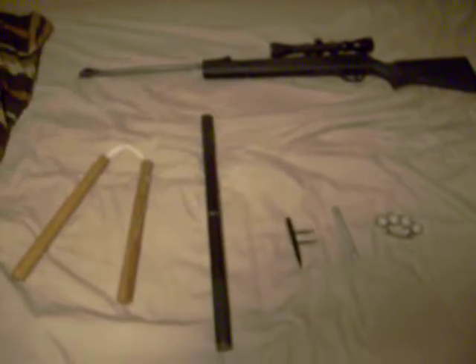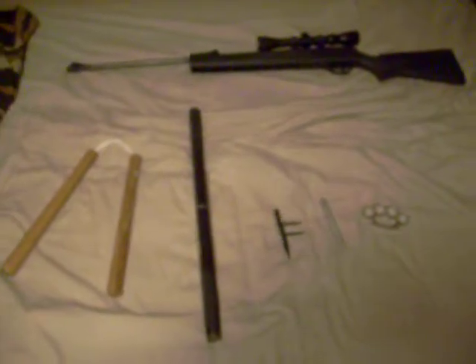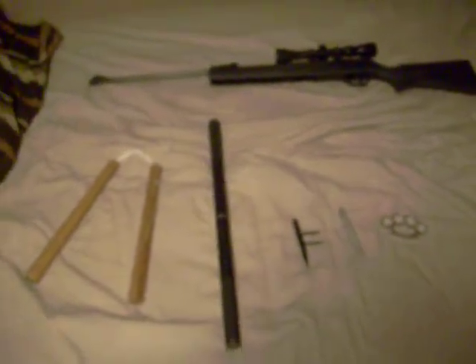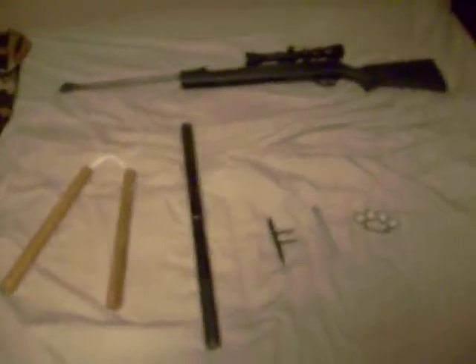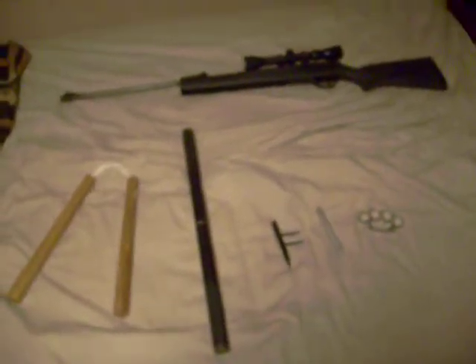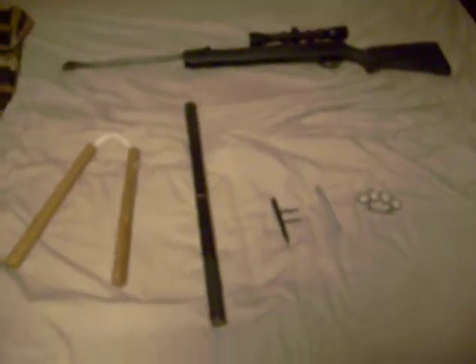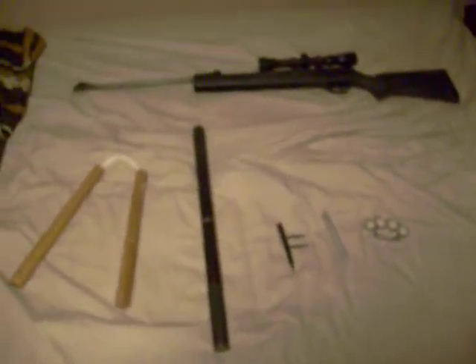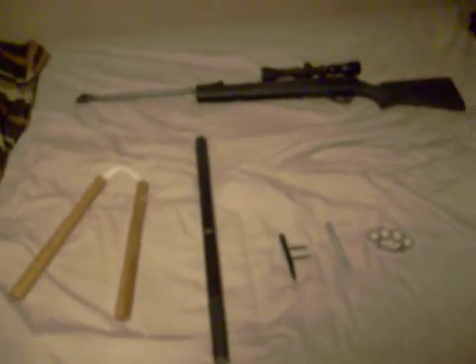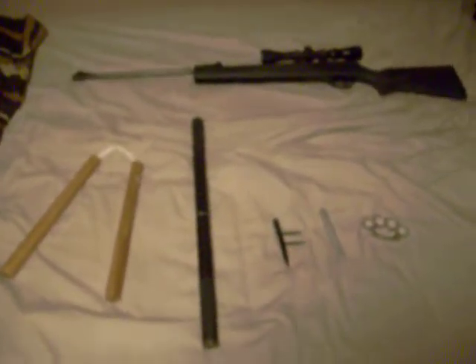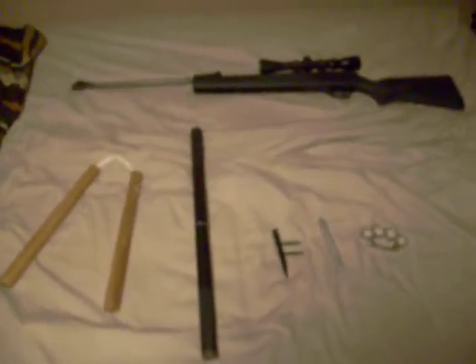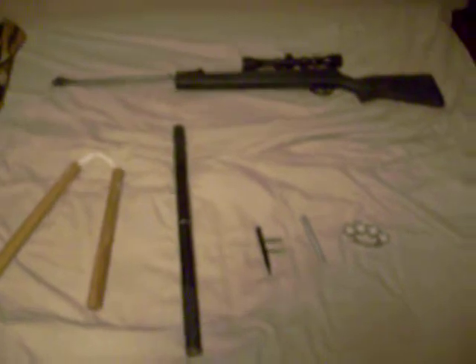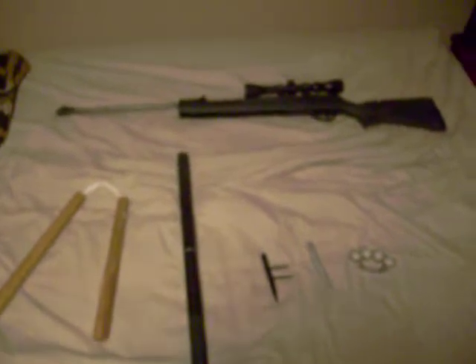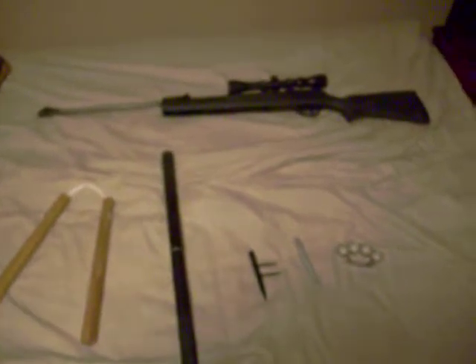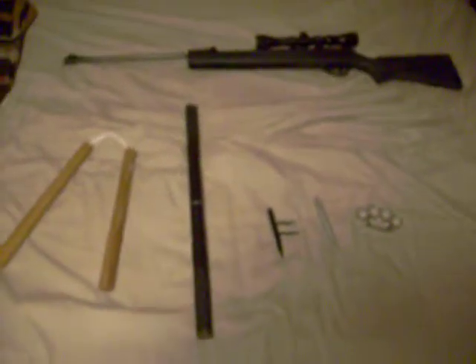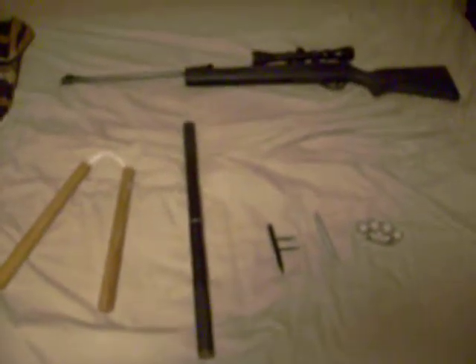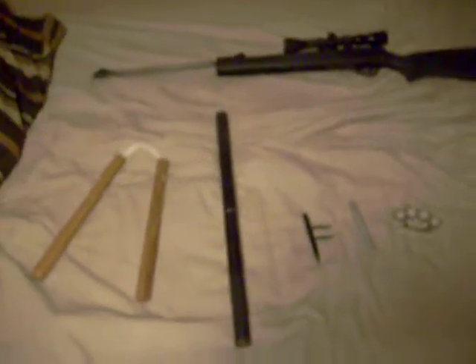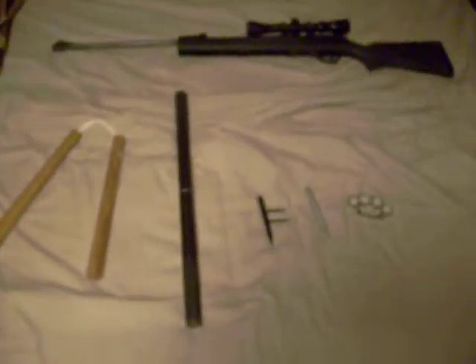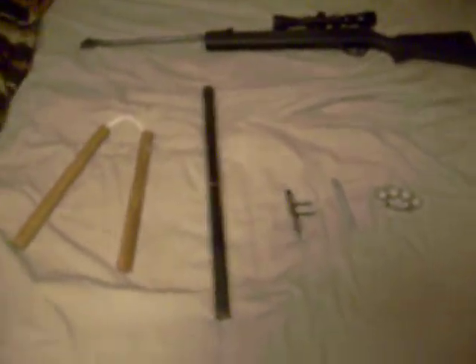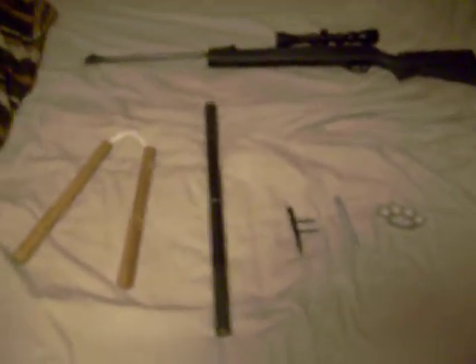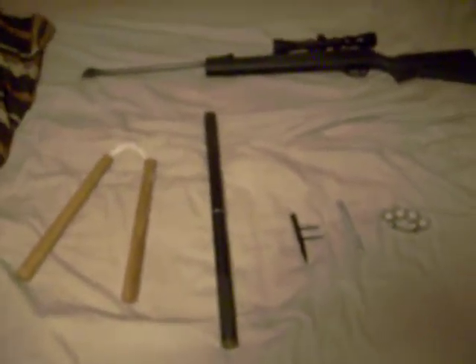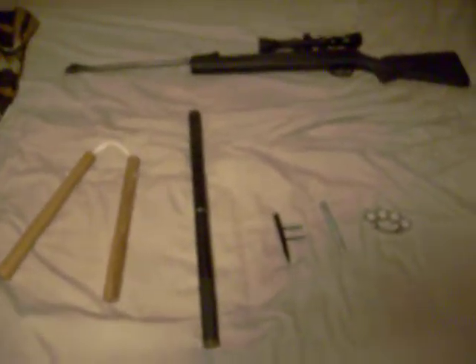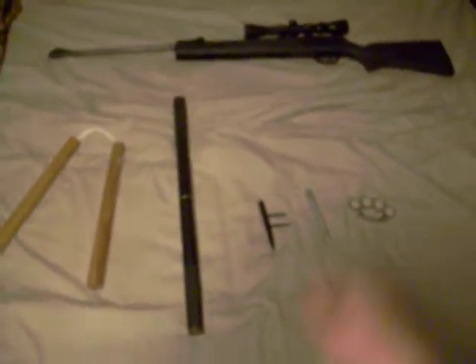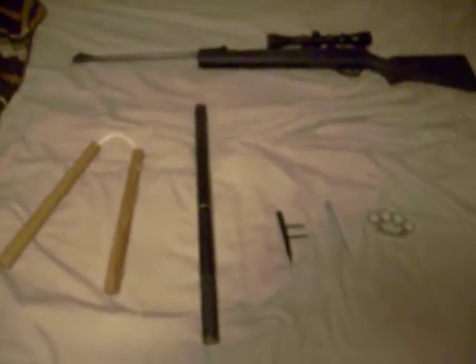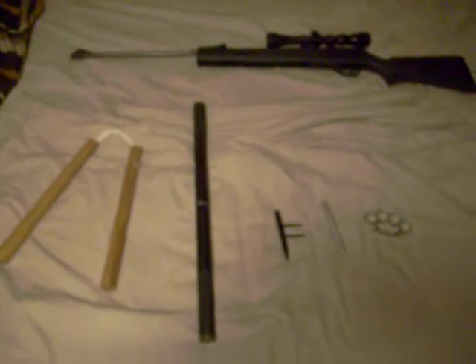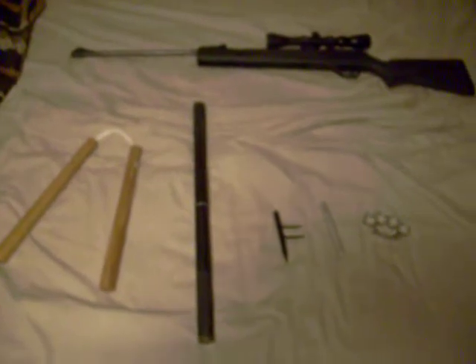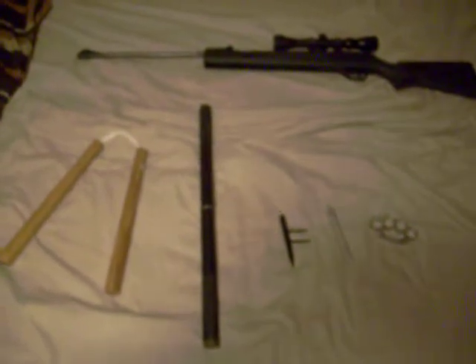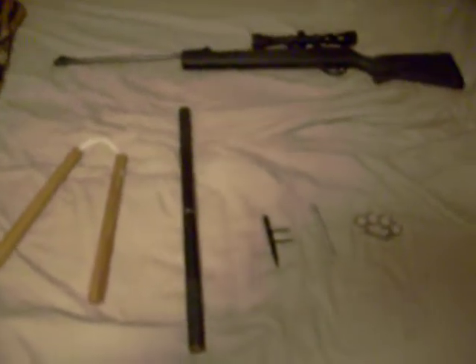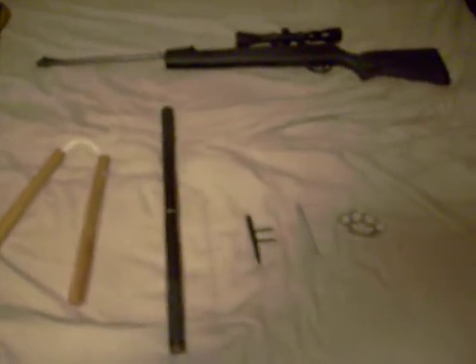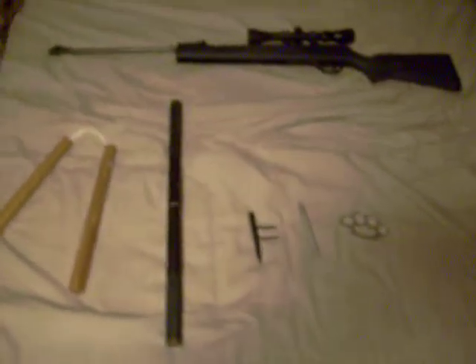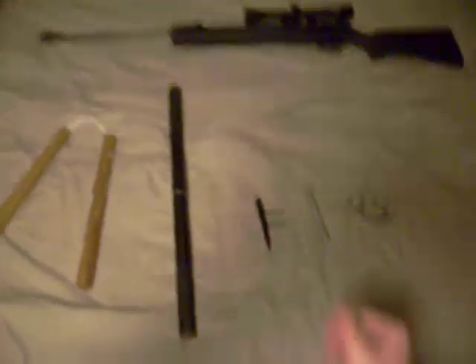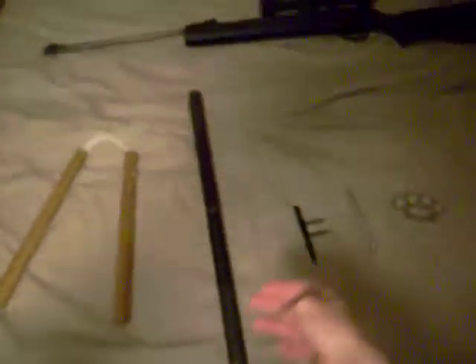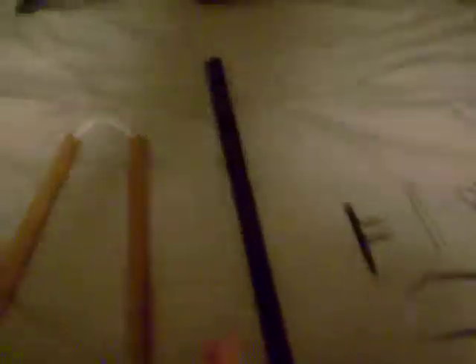Hey everybody, this is Skatefruit at 34. I was just looking around my room and saw some weapons that I forgot to show — well, I didn't forget, but it was just my knife before. So these are just a couple of my things.